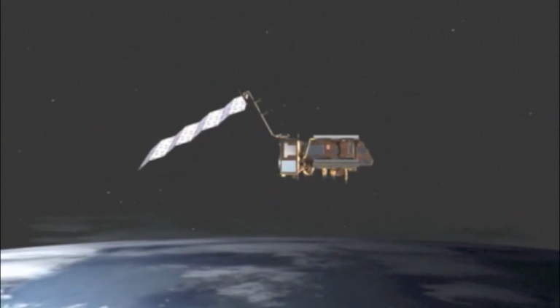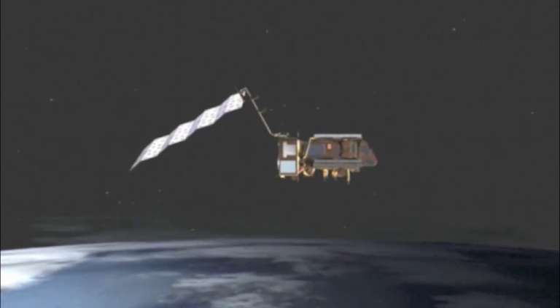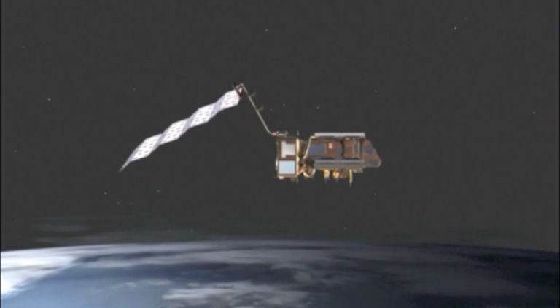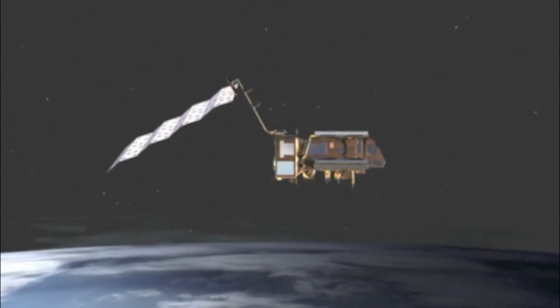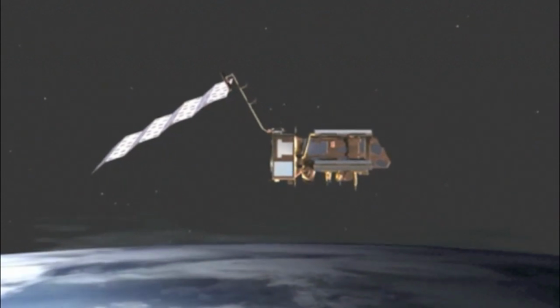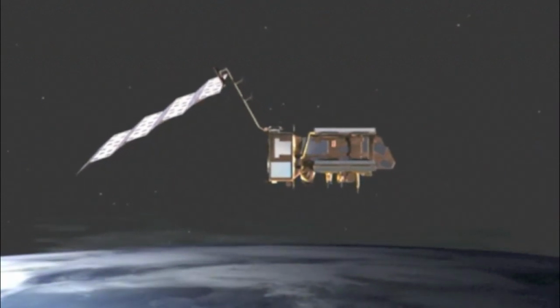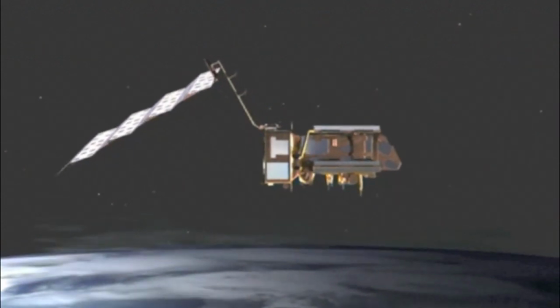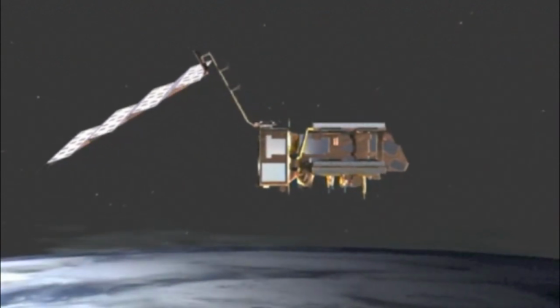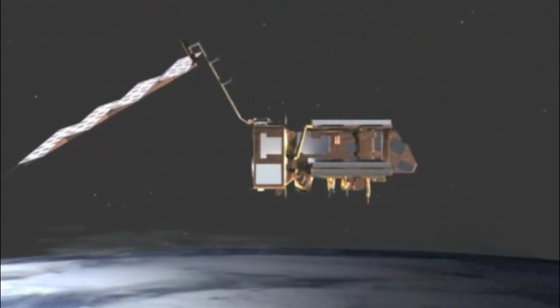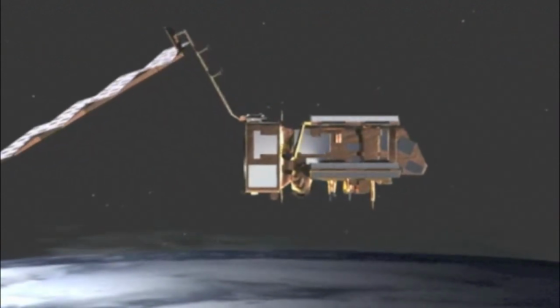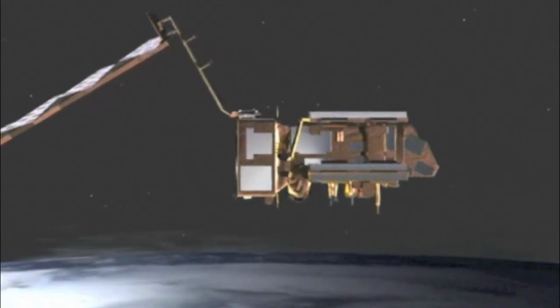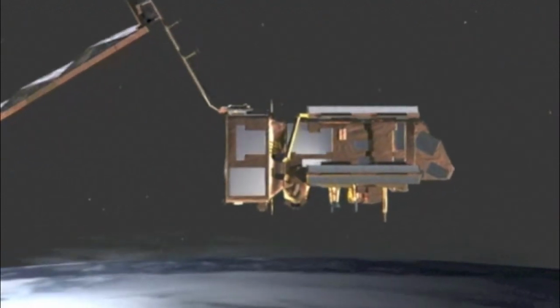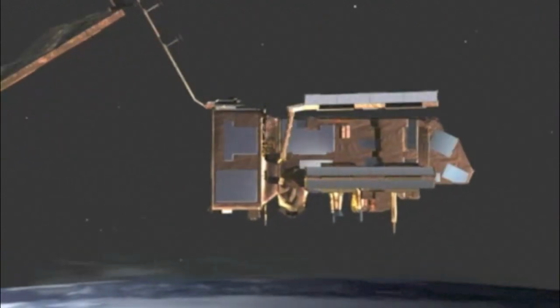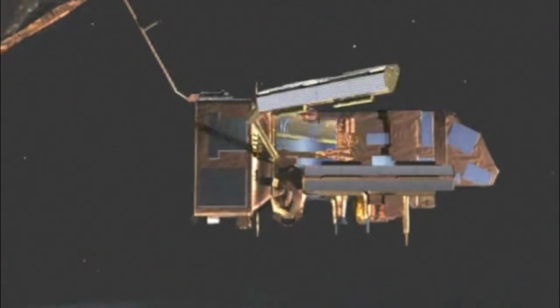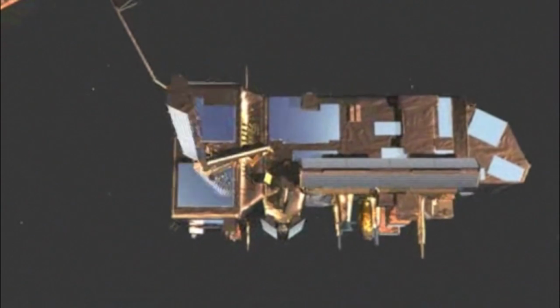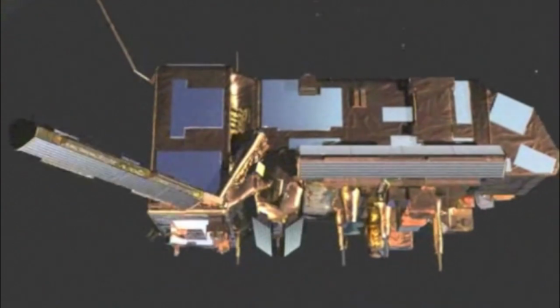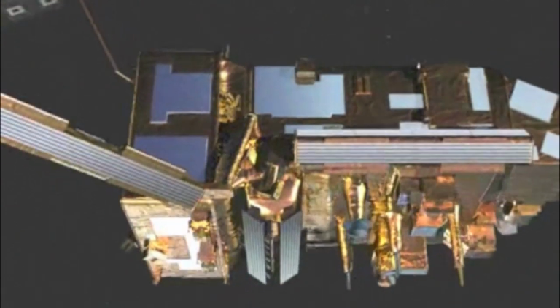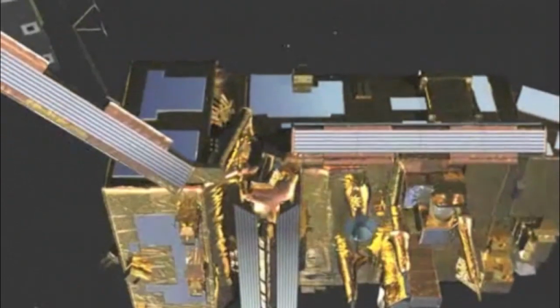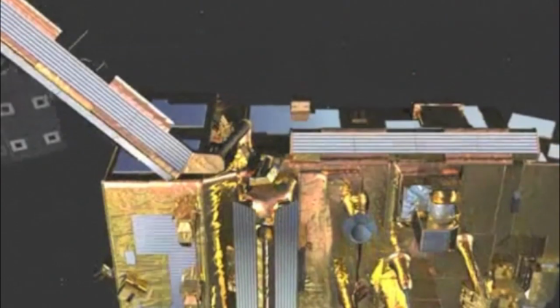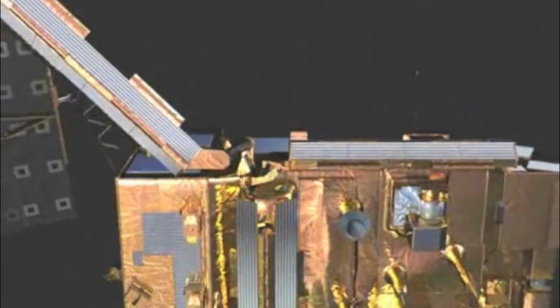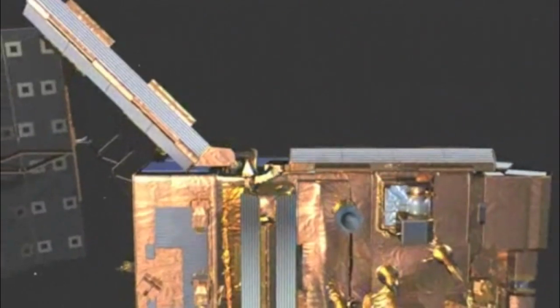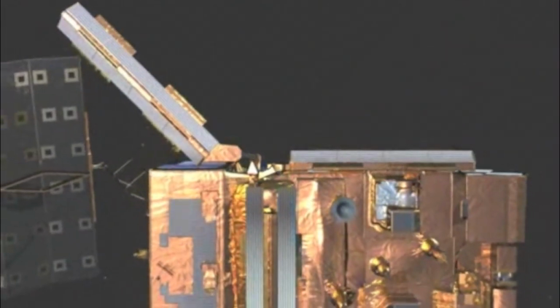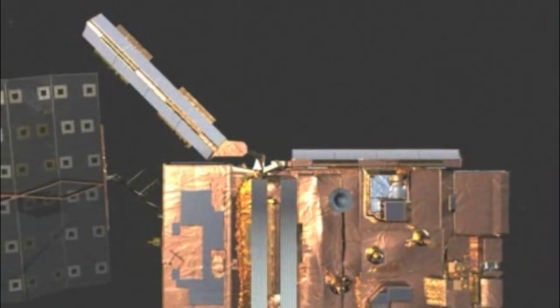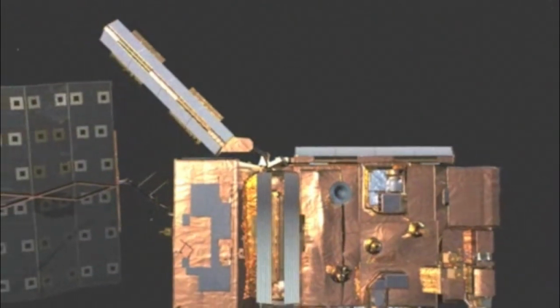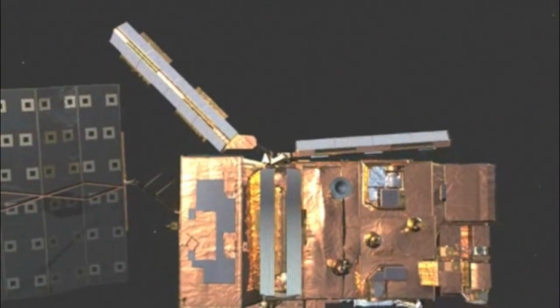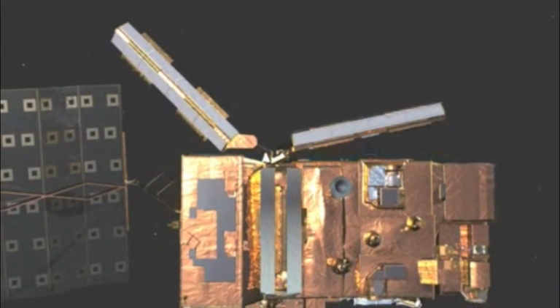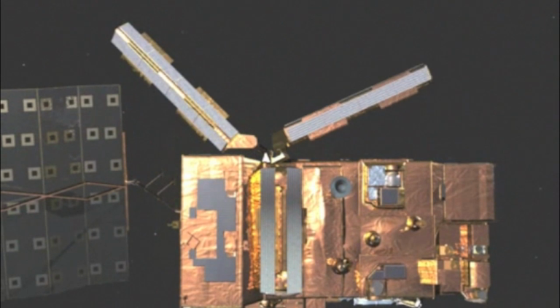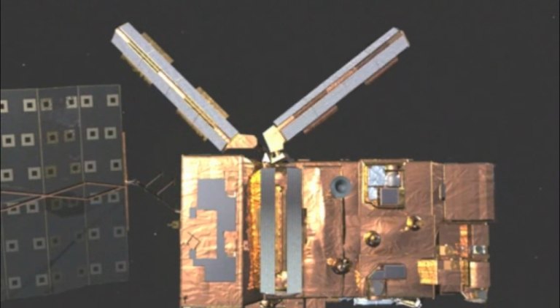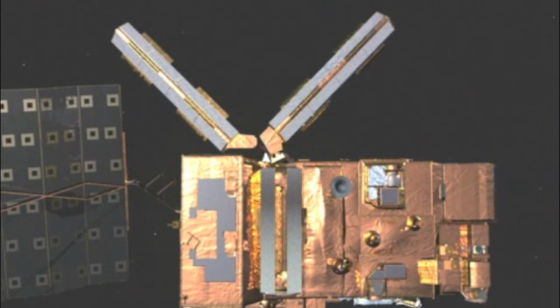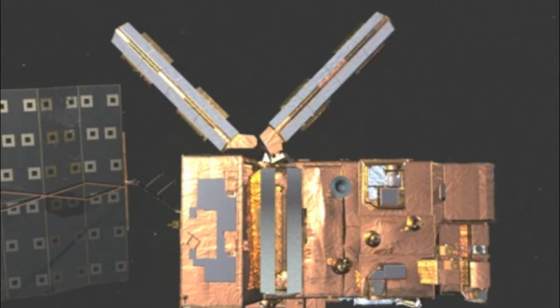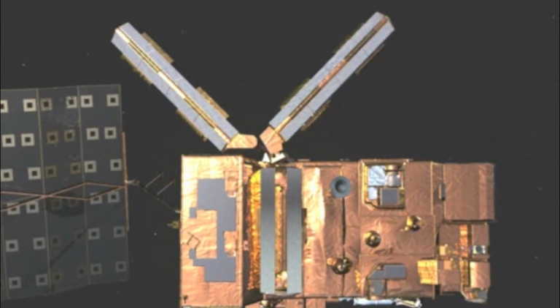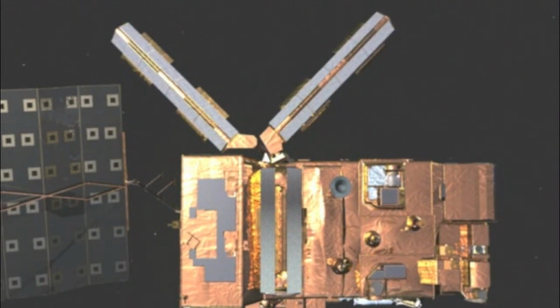A-SCAT uses radar to derive wind speeds over the oceans. The instrument's two, three-metre-long antennae arms gently deploy into a fixed V-shaped position at the rear of the satellite with respect to the direction of flight.